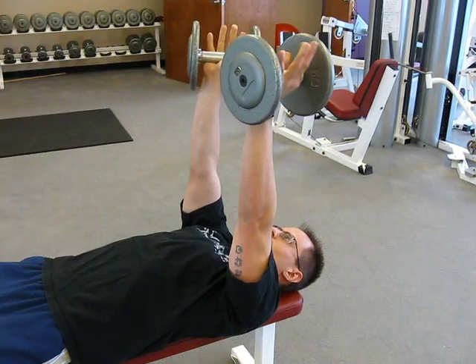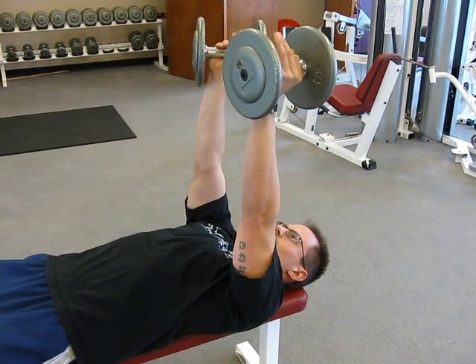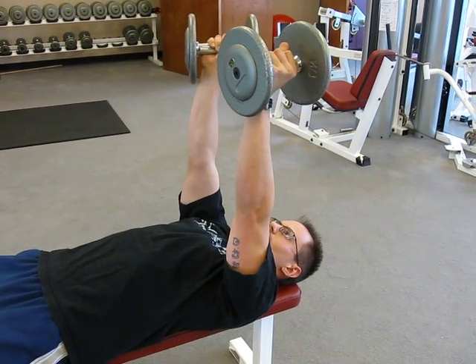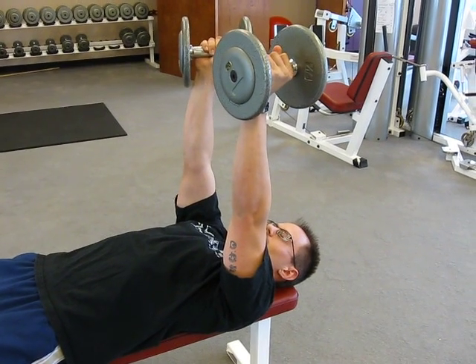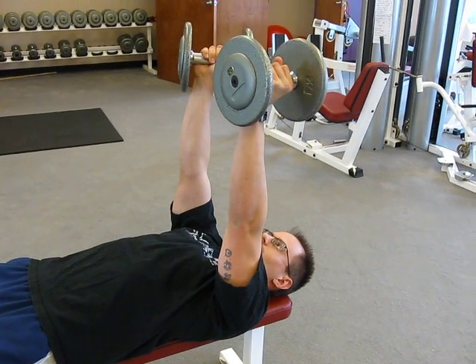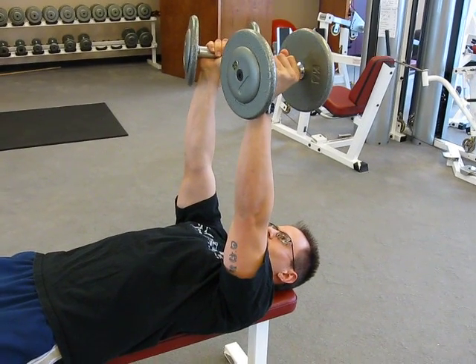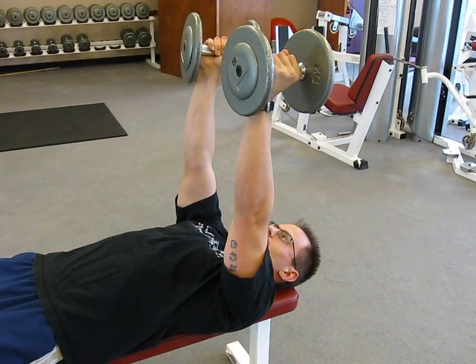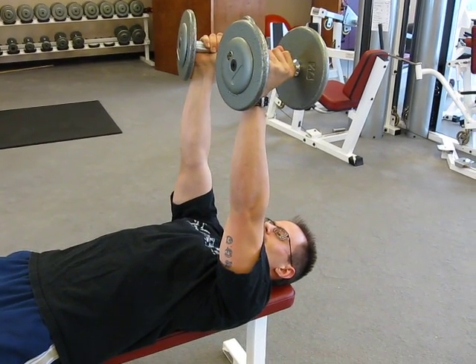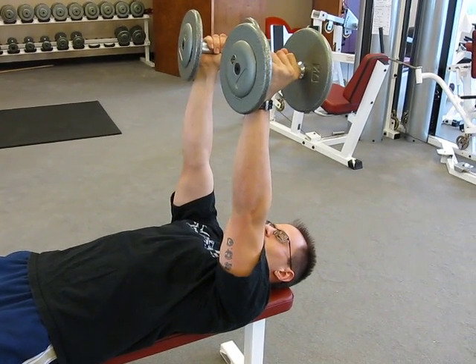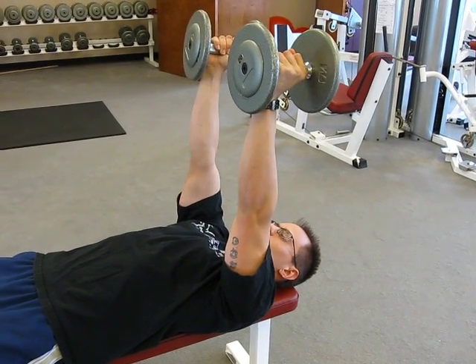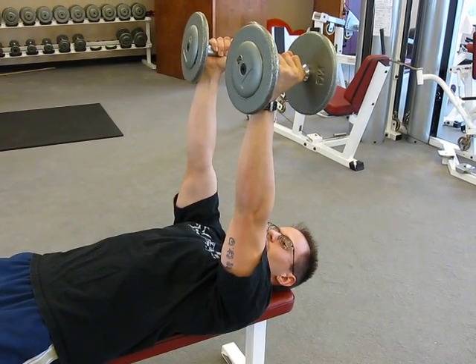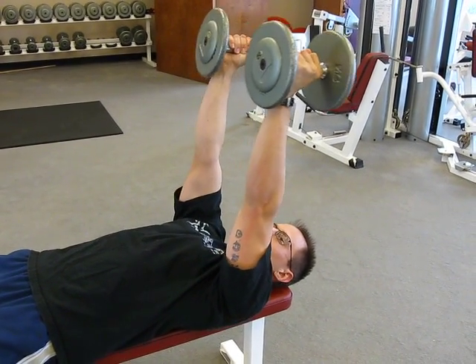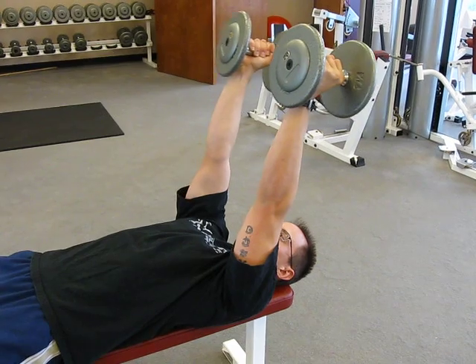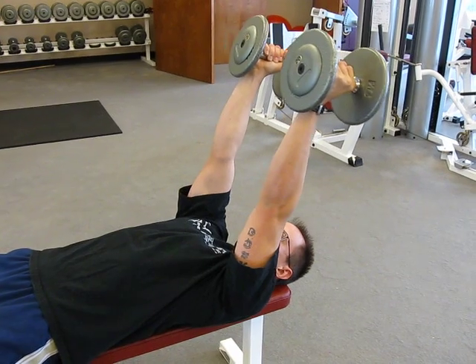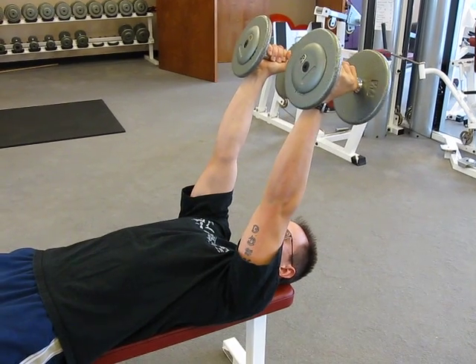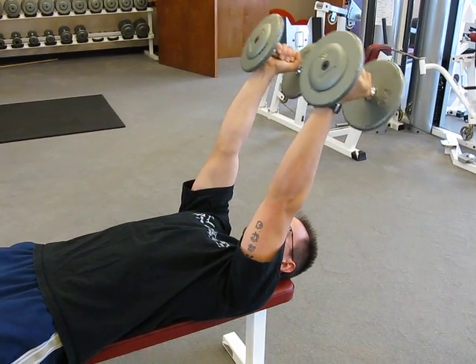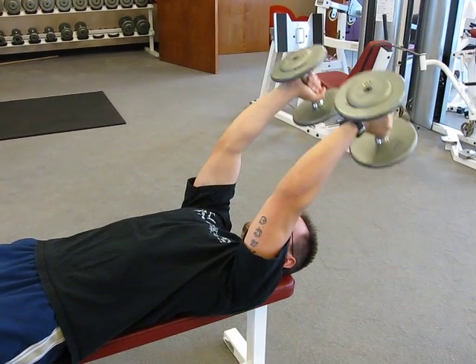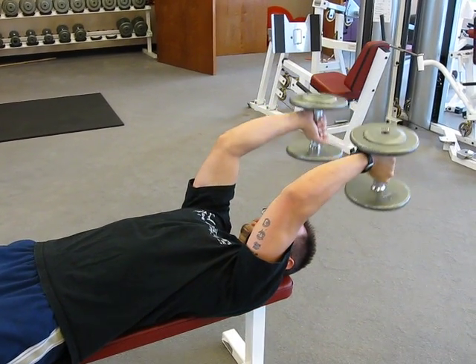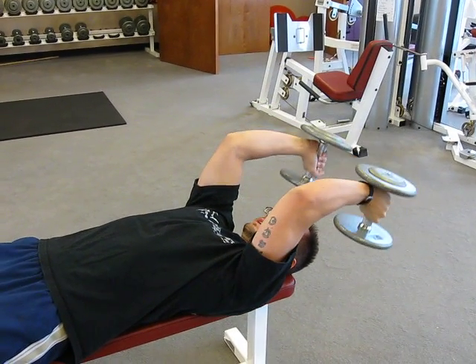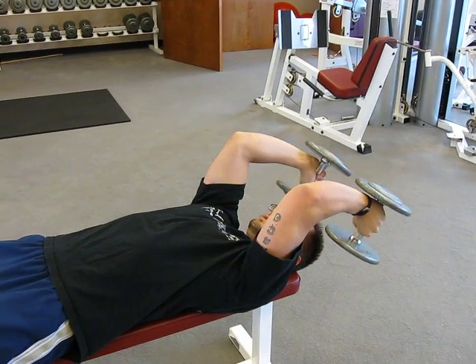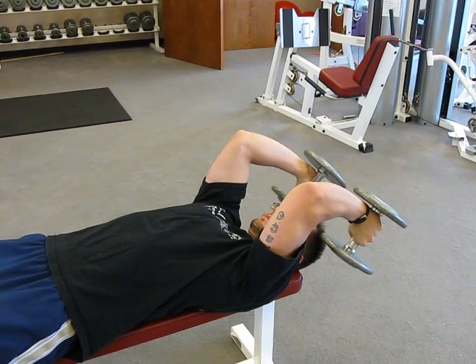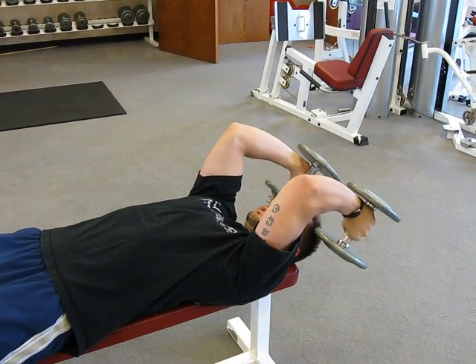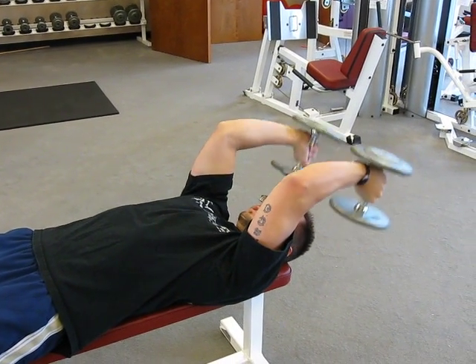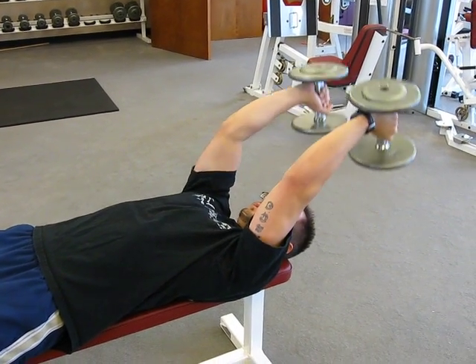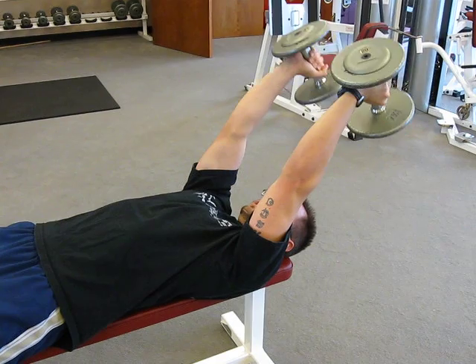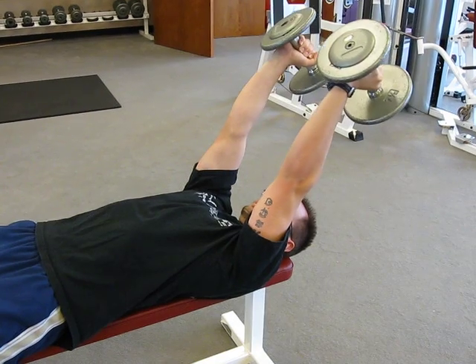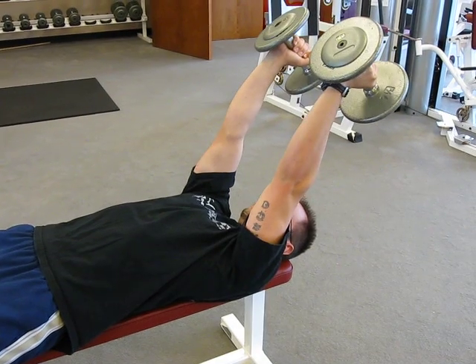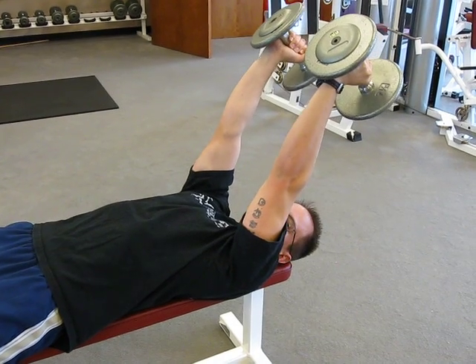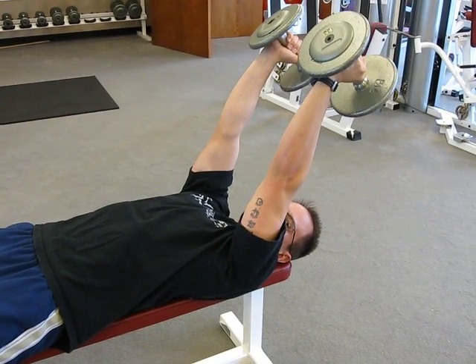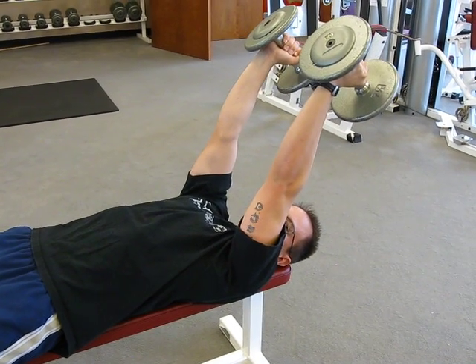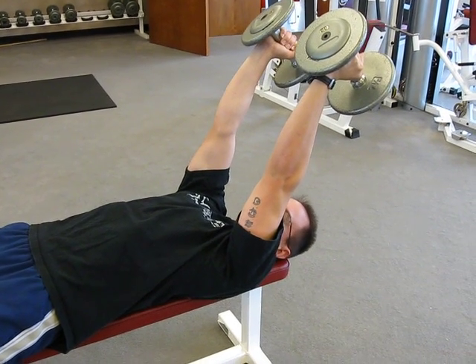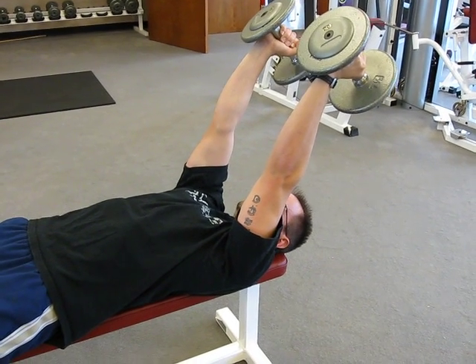This is Steve doing skull crushers with dumbbells instead of with a bar. If you'd like, bring your arms back to a little bit of a 45 degree angle. Come back down, you still get the same amount of pressure on it. When you're up here, it's not at a straight up locked up position, so you keep your tension.